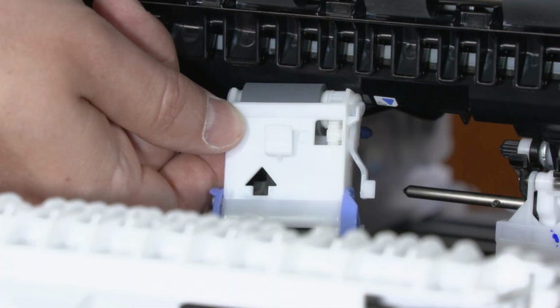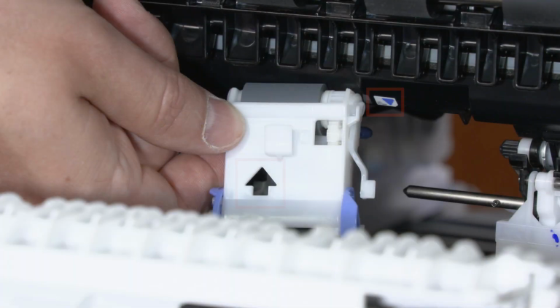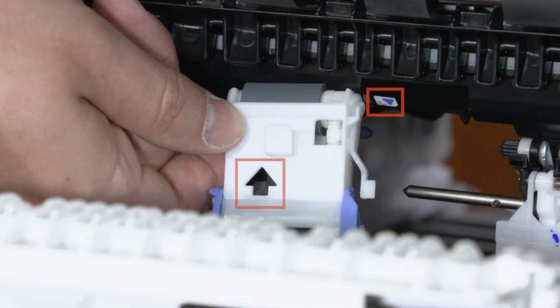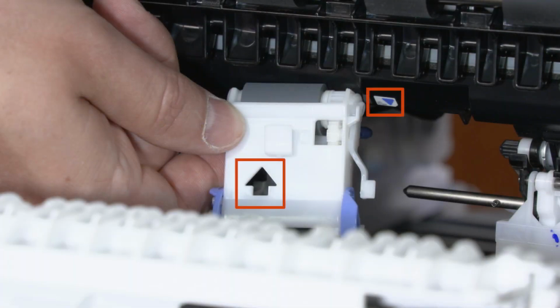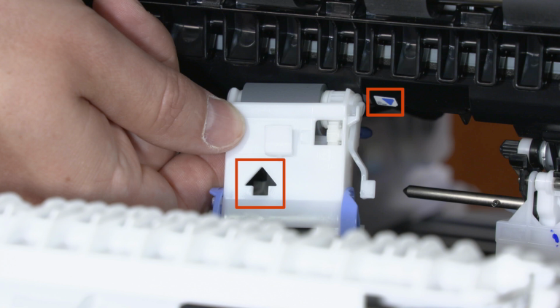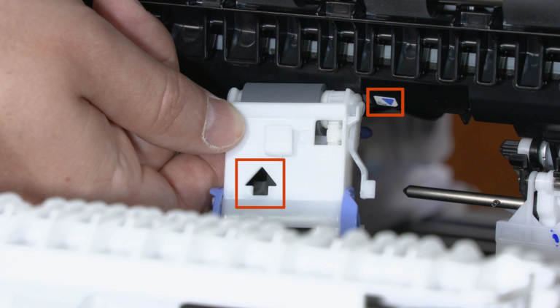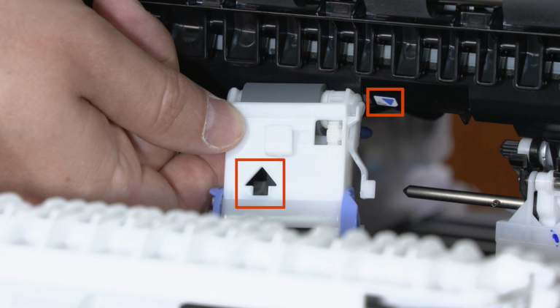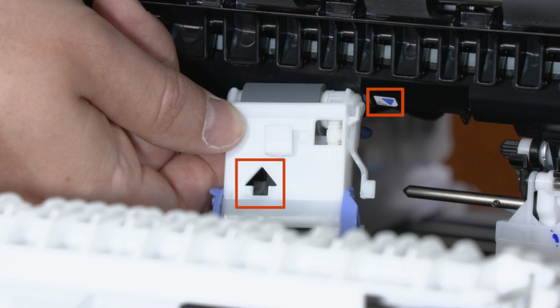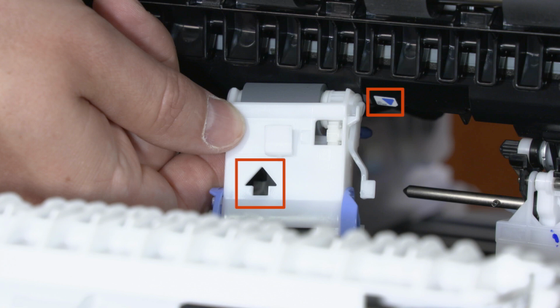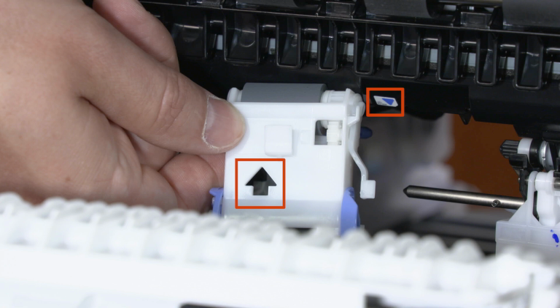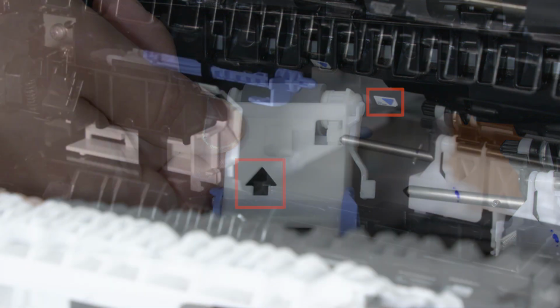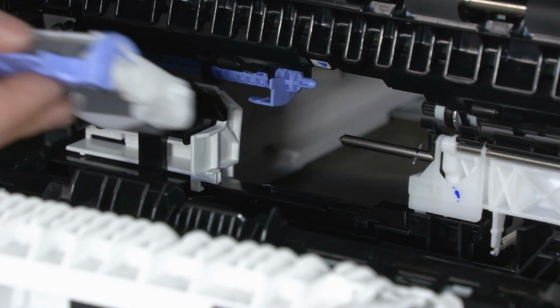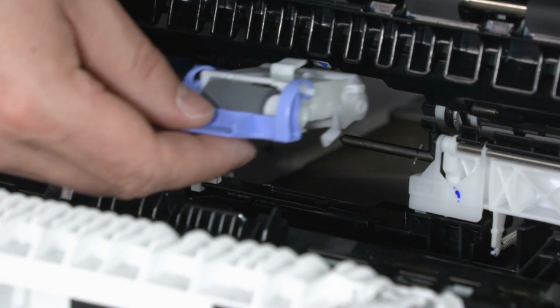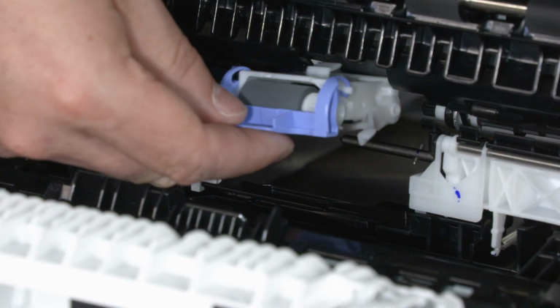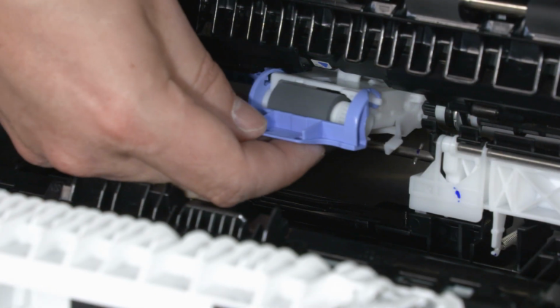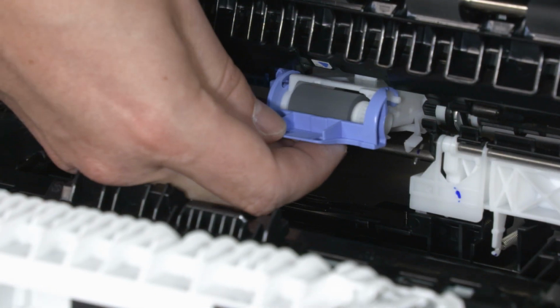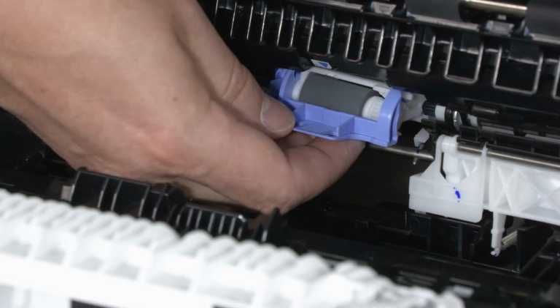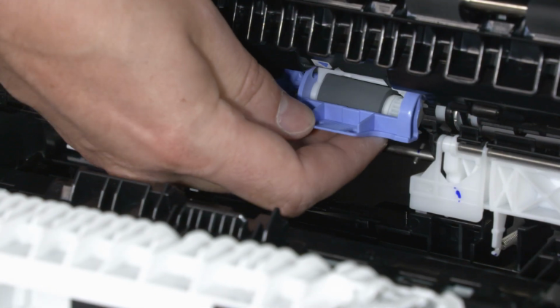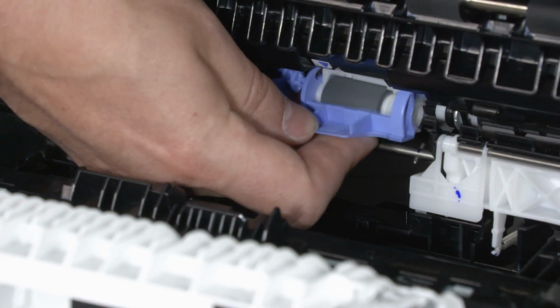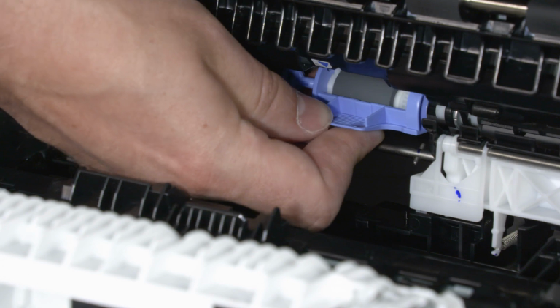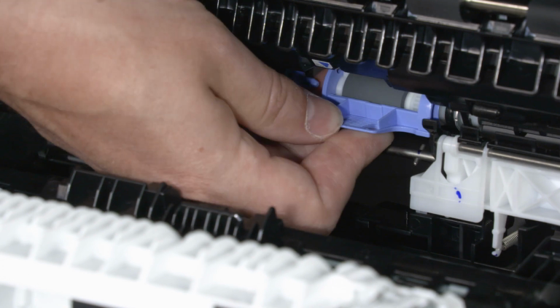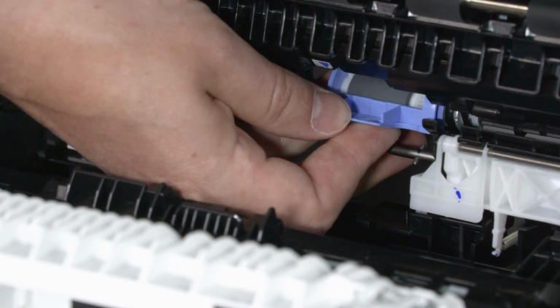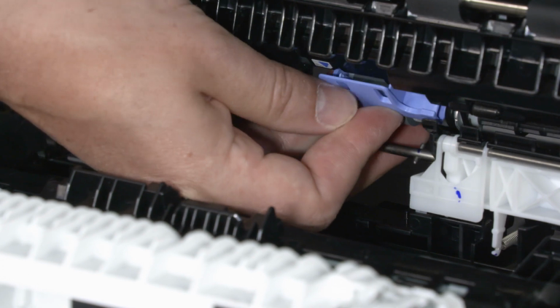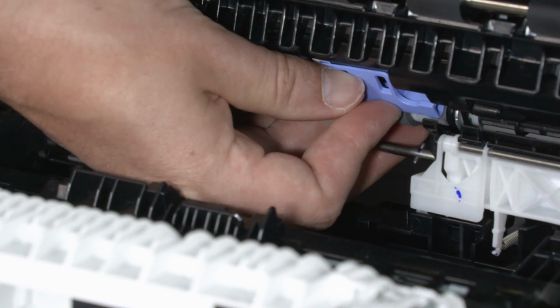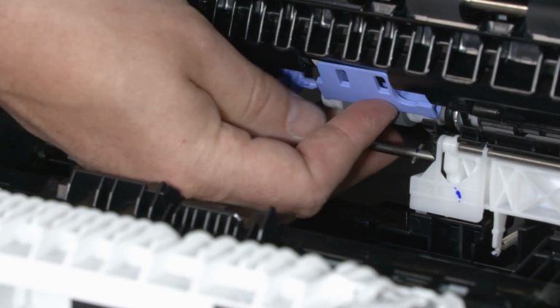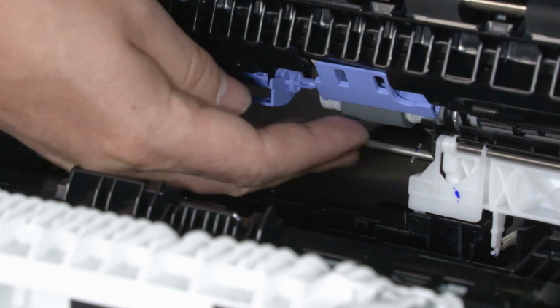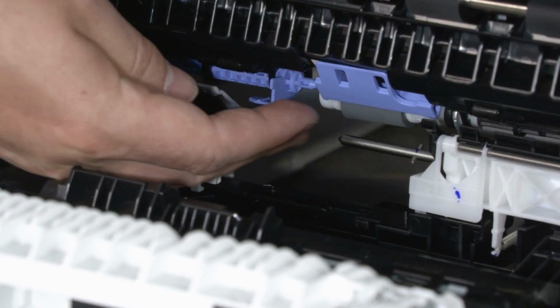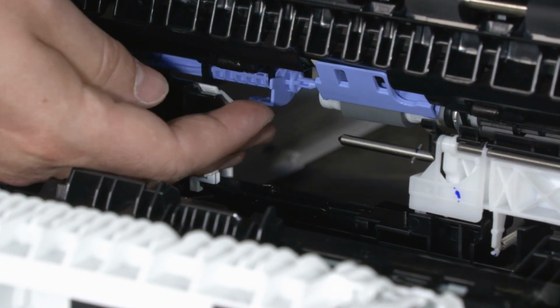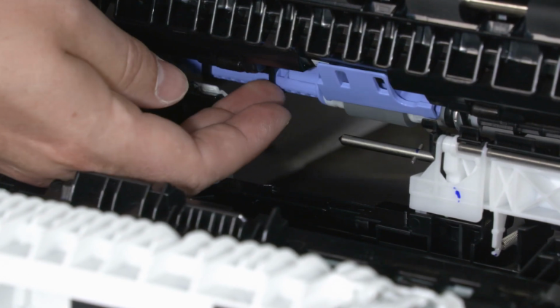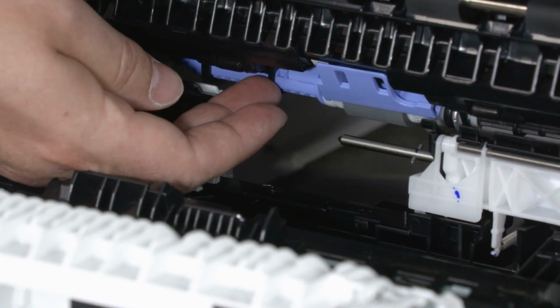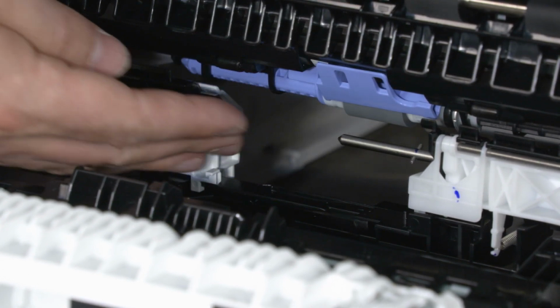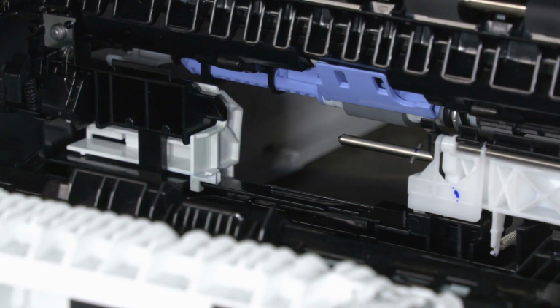Using the imprinted arrows to align the roller to the chassis, reinstall the rollers. Make sure that the rollers are installed correctly and are secure against the right side of the roller shaft.